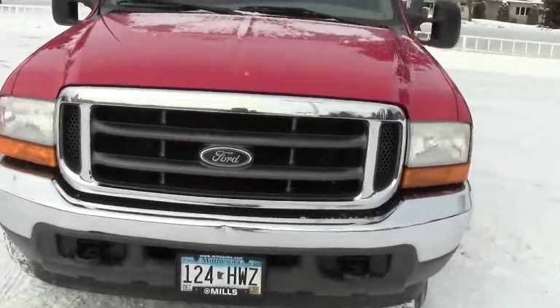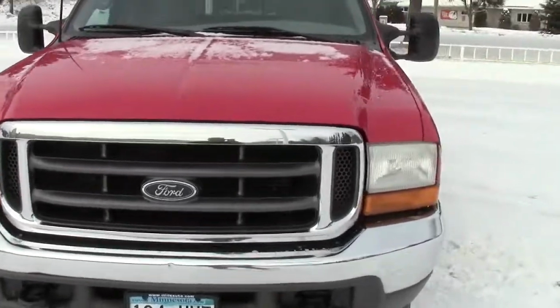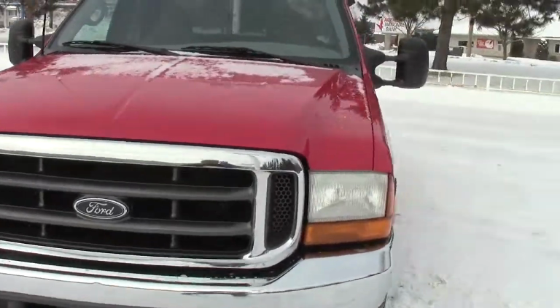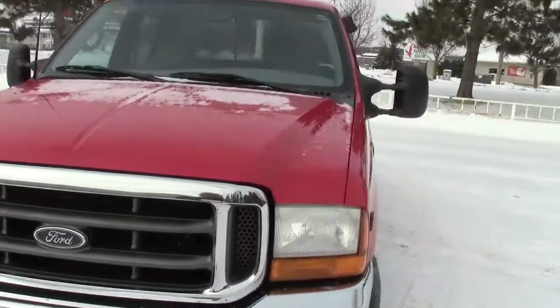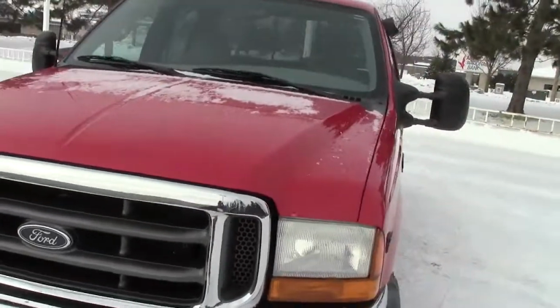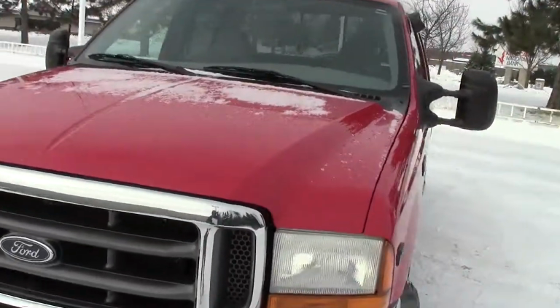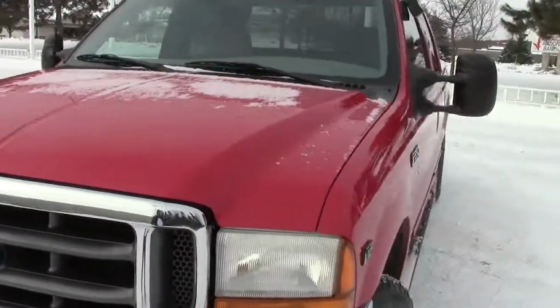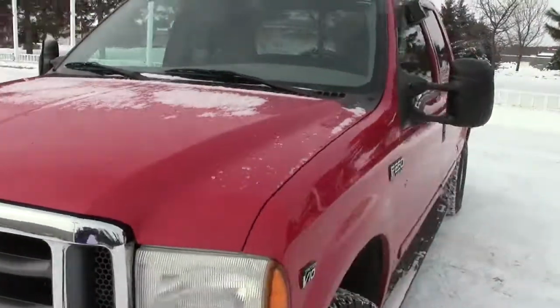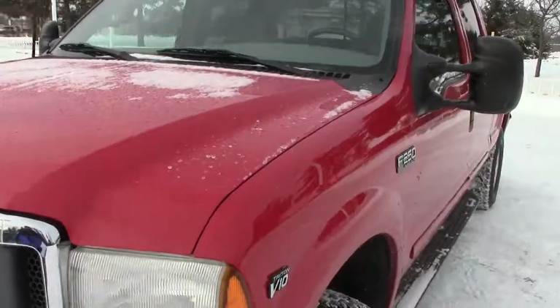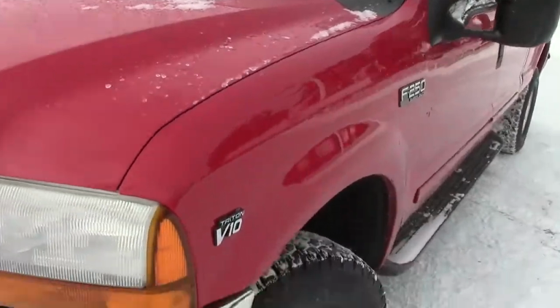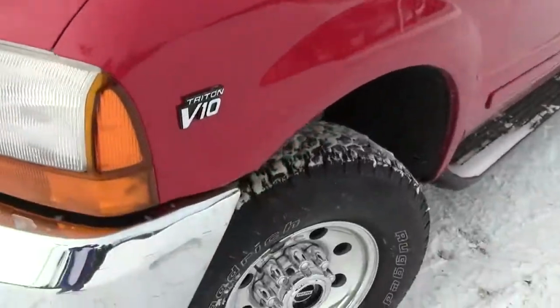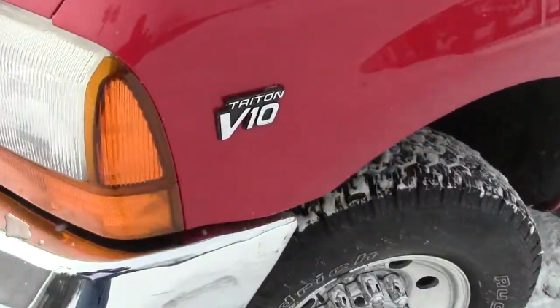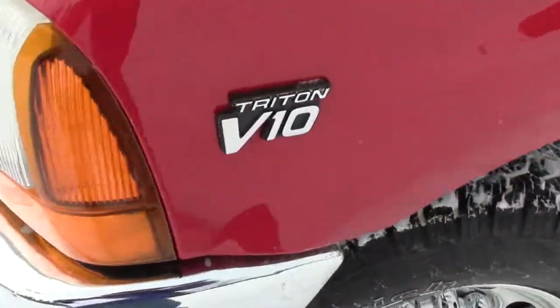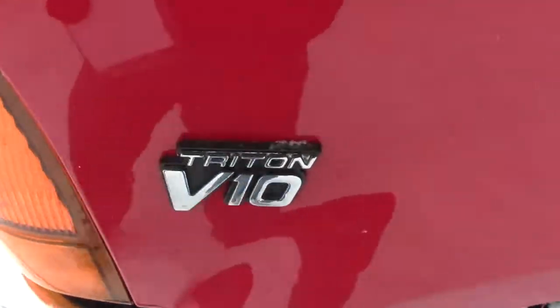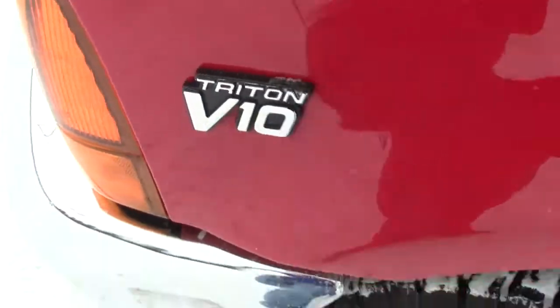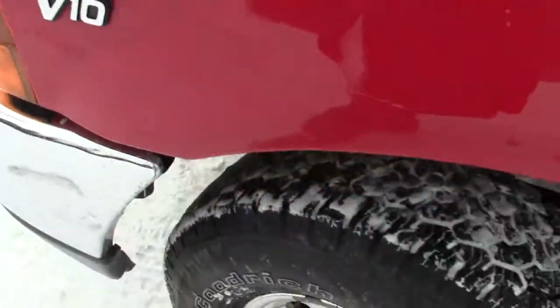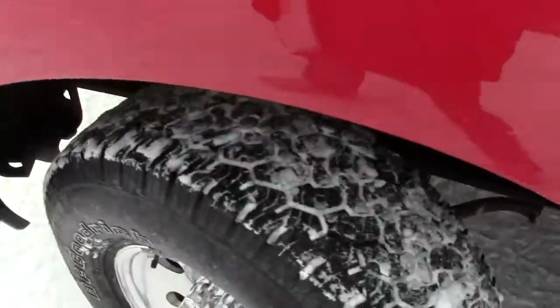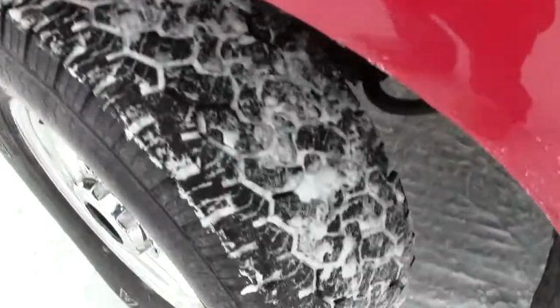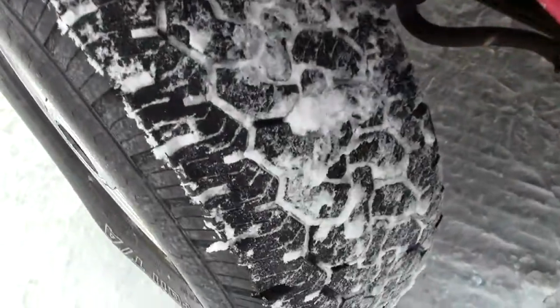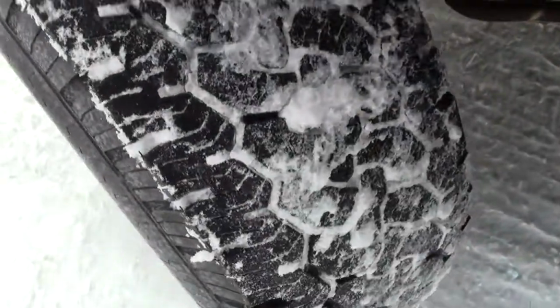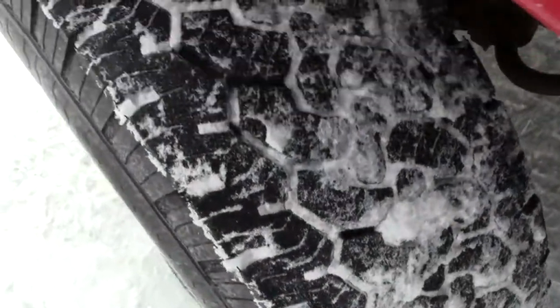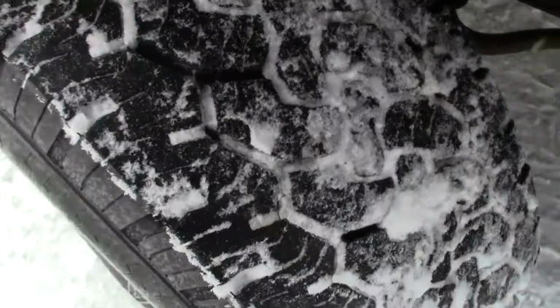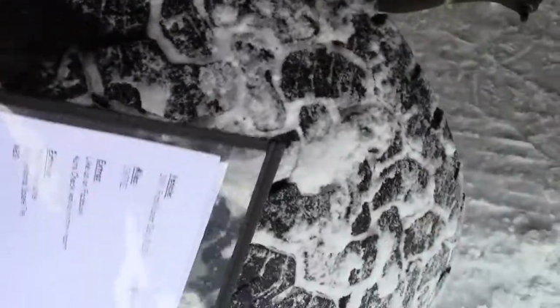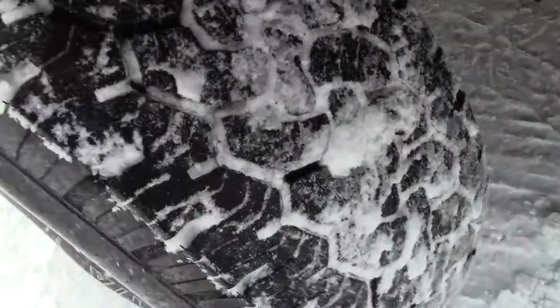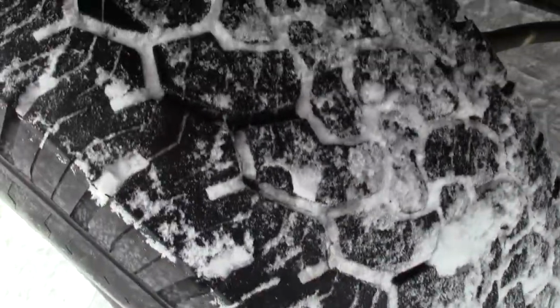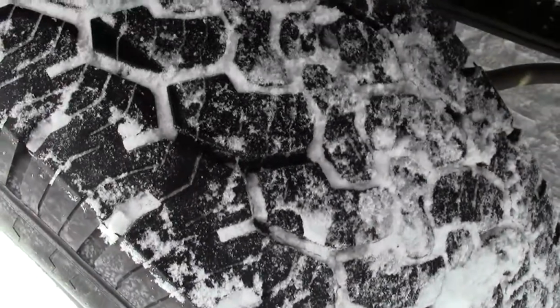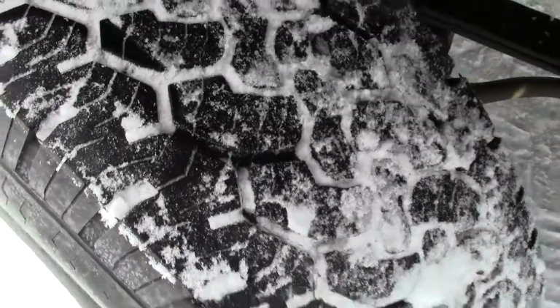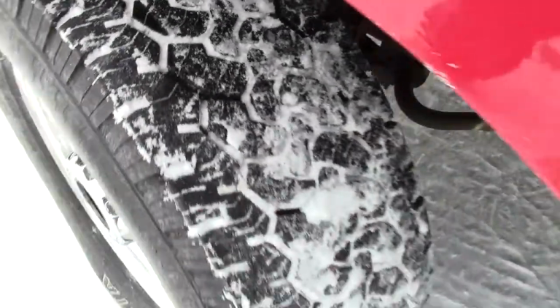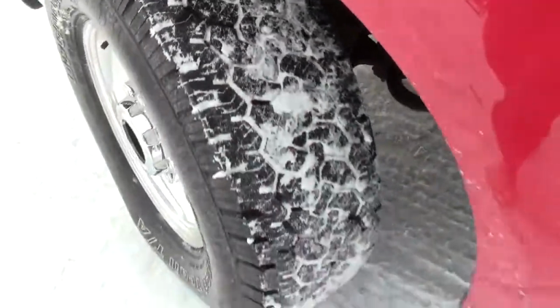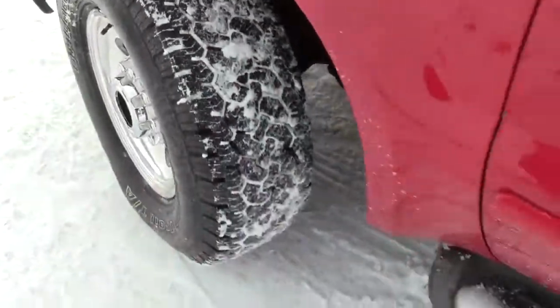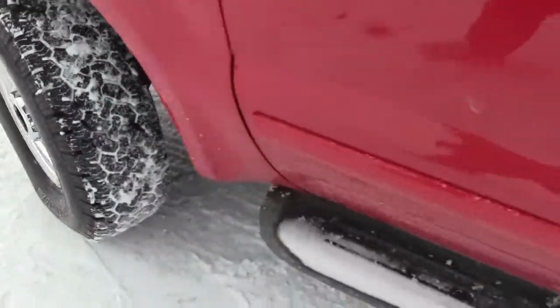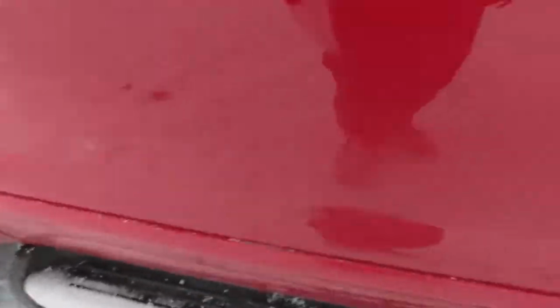Up here under the hood, that's that machine I was telling you about — the V10 Triton motor, 6.8 liter. You can see the badging on there. Taking a look down here at the BFGs — really, really nice tread life left on those, not sure if you can see it with the snow in there, but really good tread life.